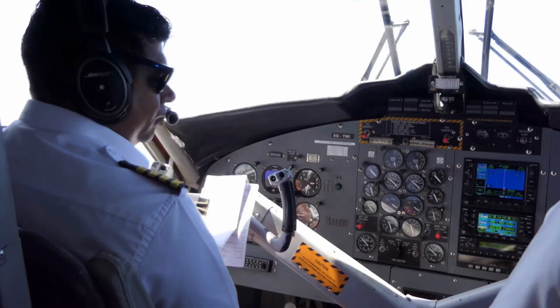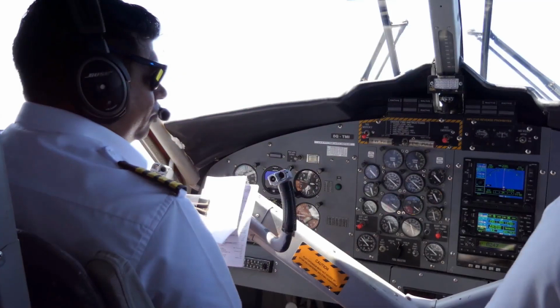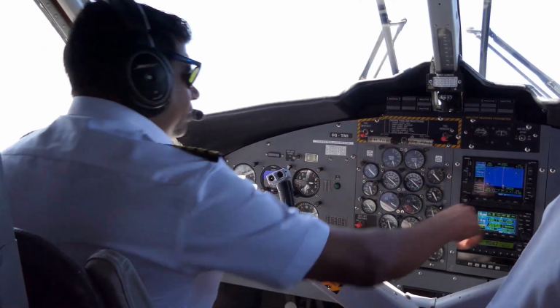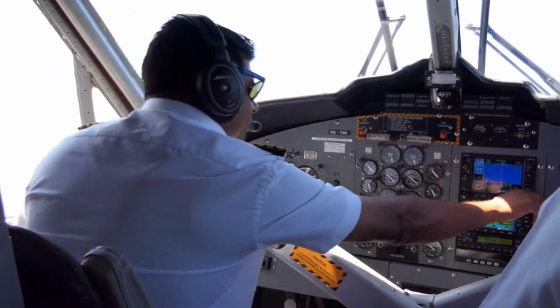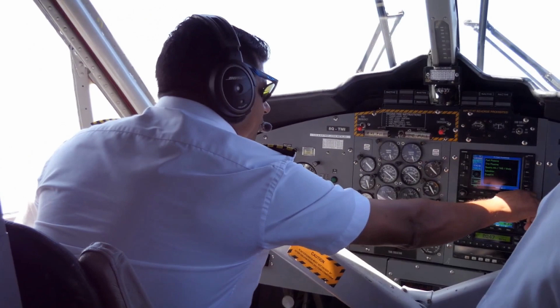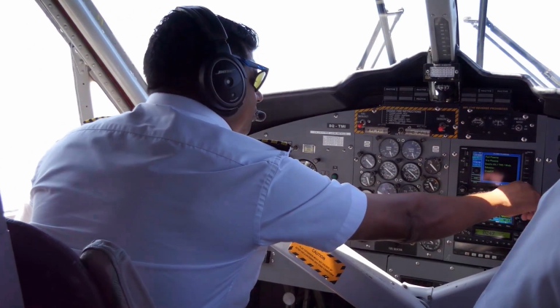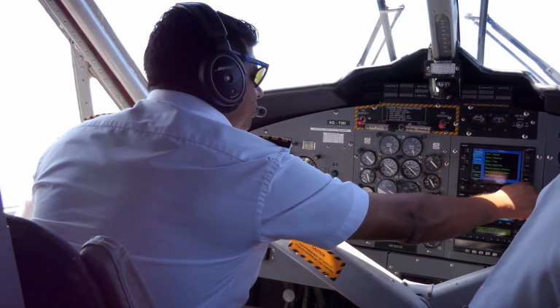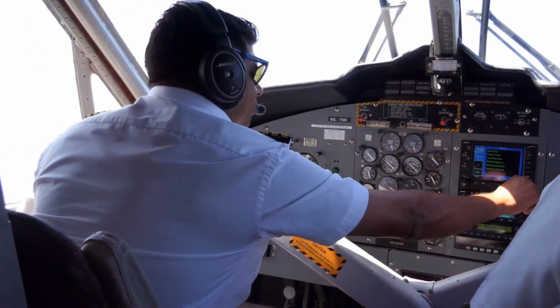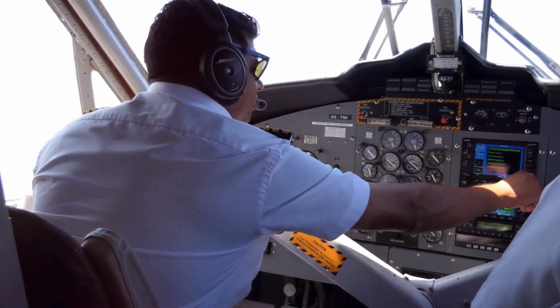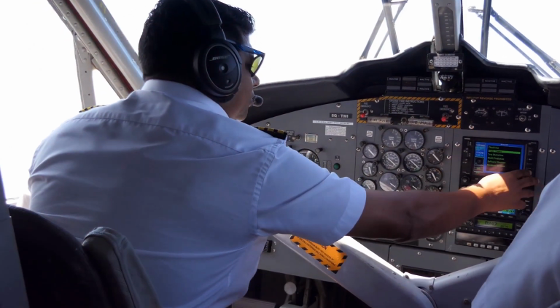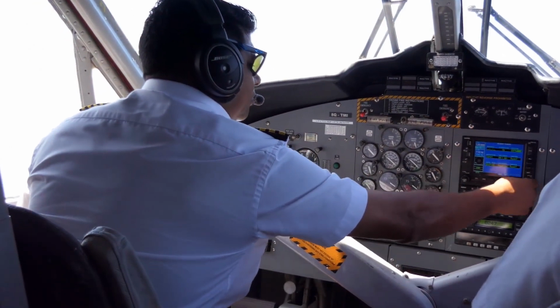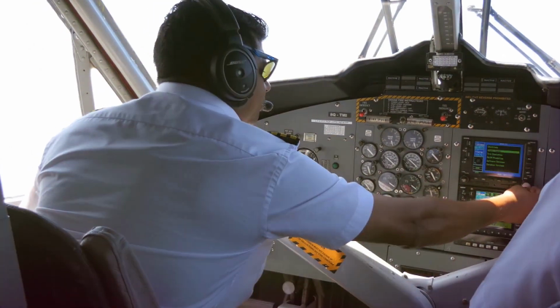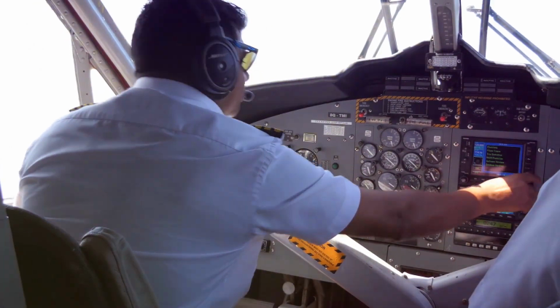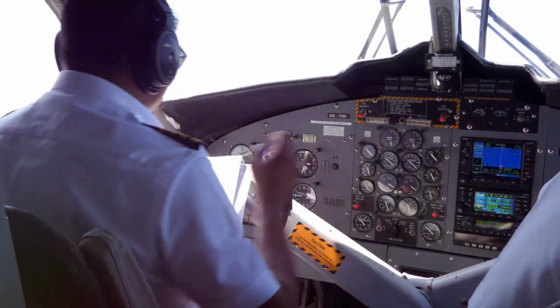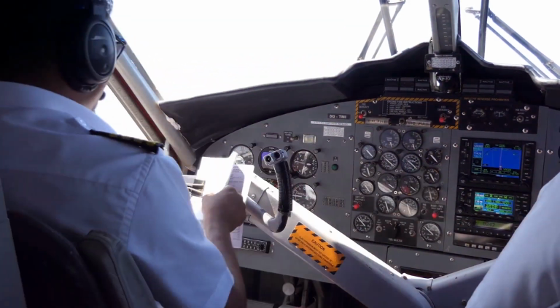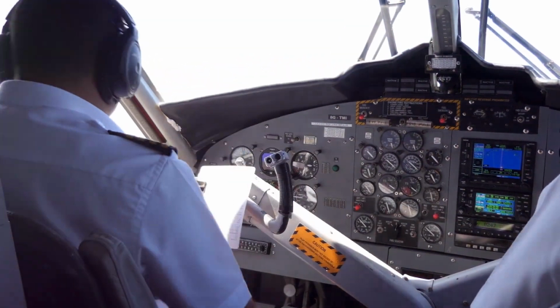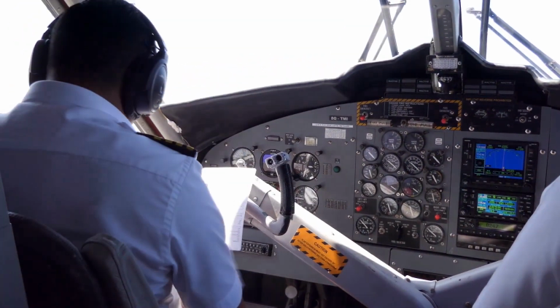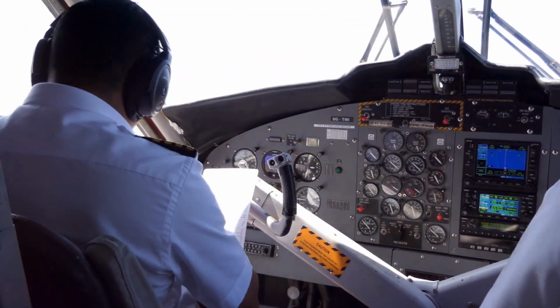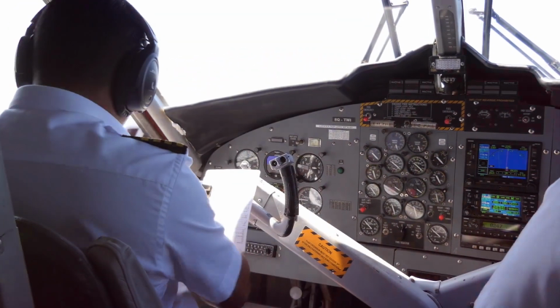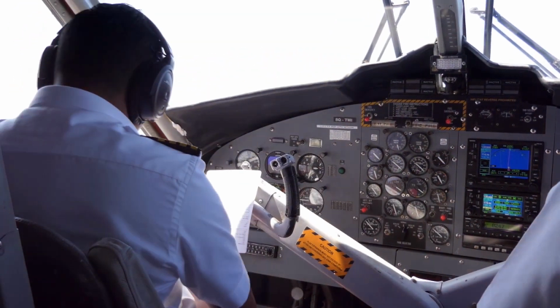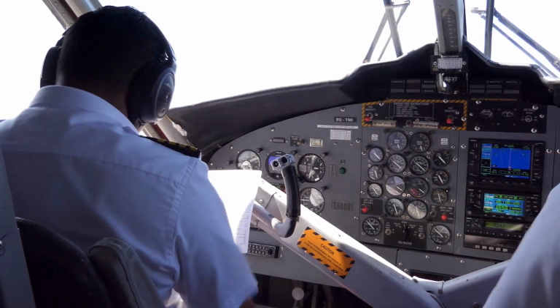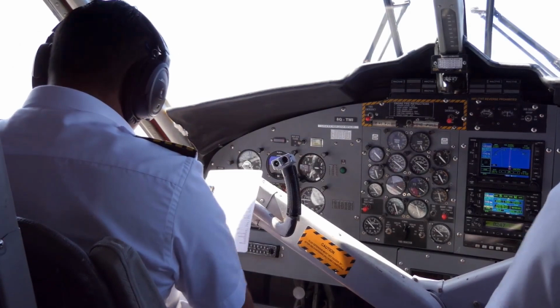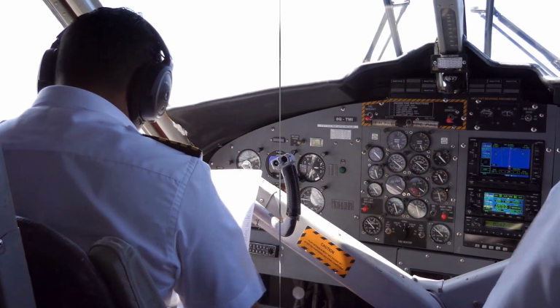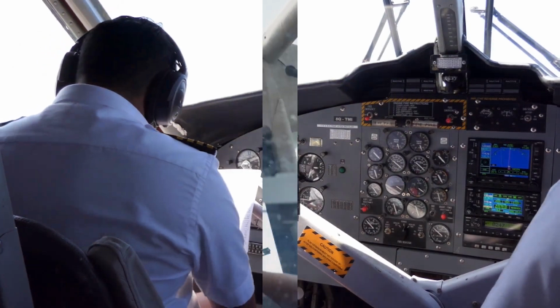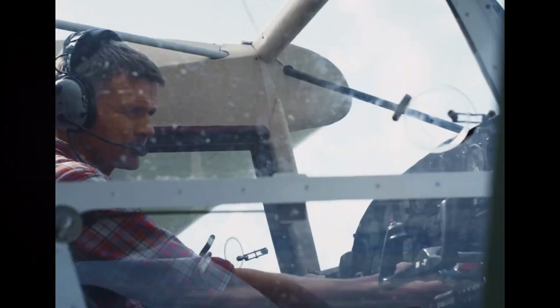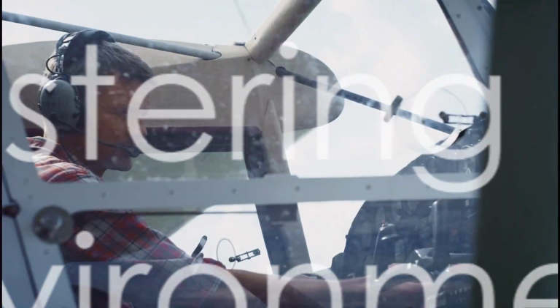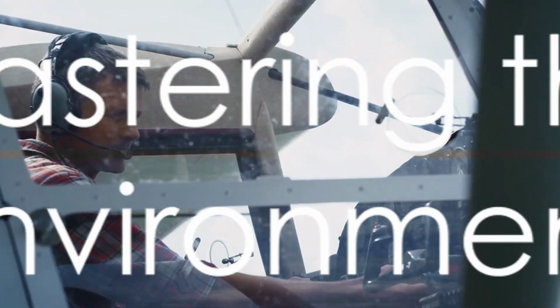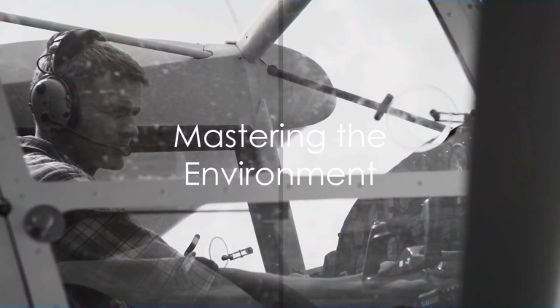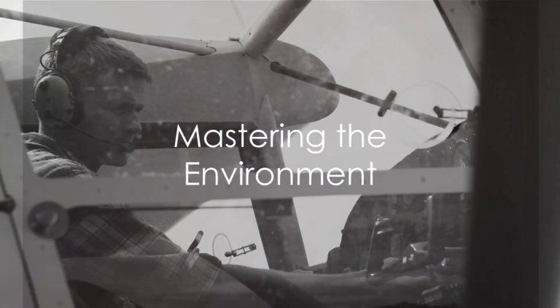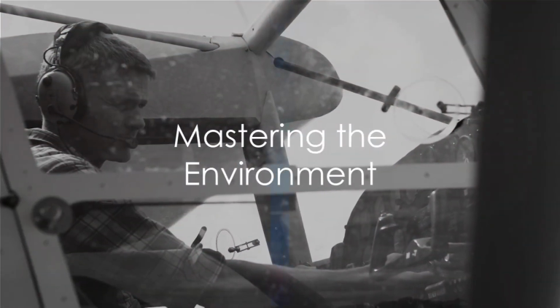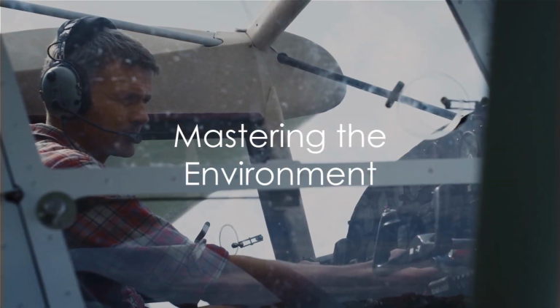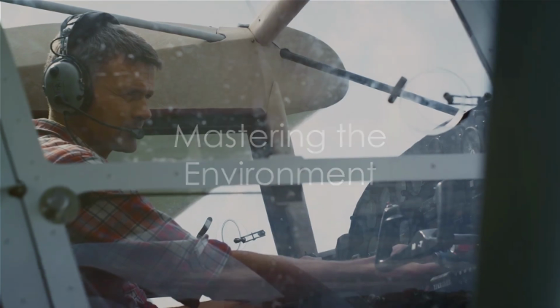This initial encounter lays the foundation for a future pilot's journey, instilling confidence and familiarity in the environment they will operate in. Step one to mastering this environment is adjusting the seat.